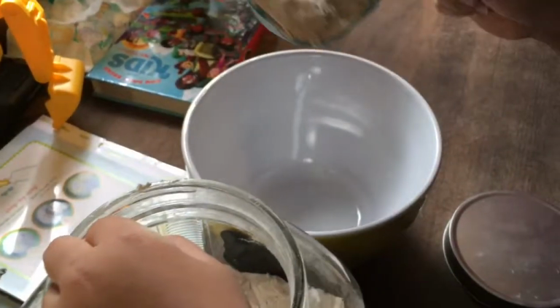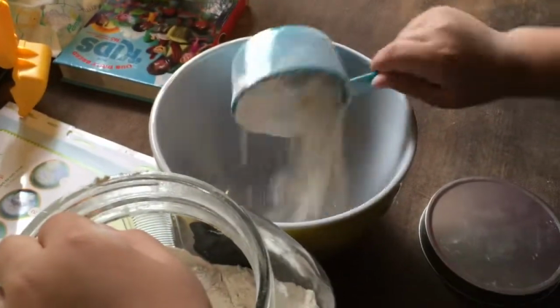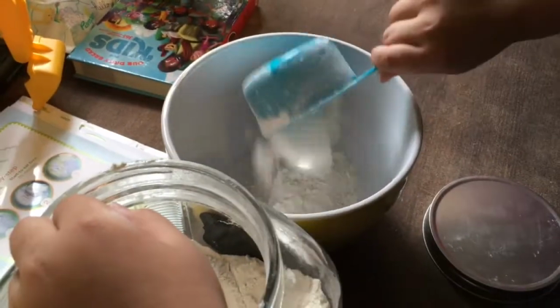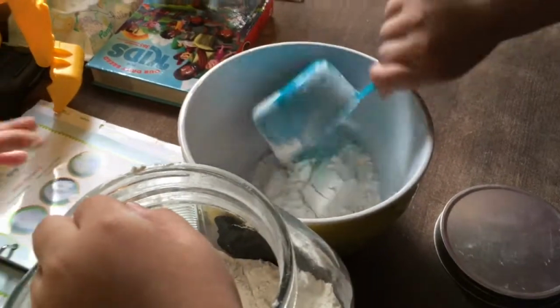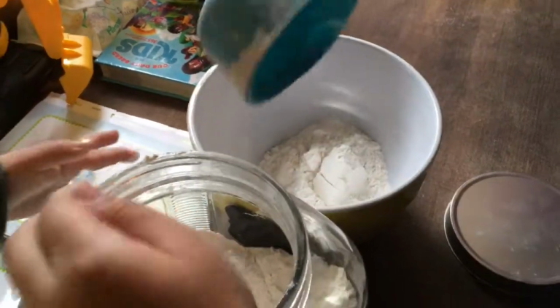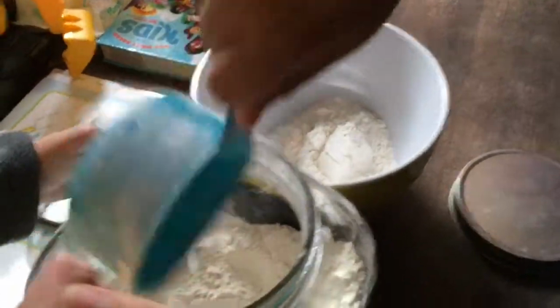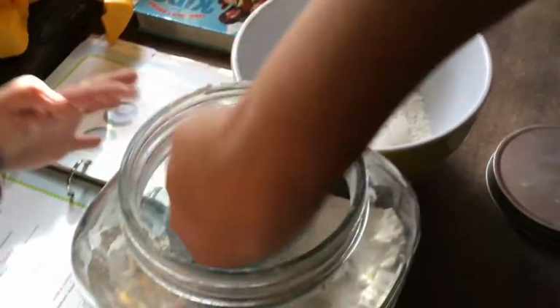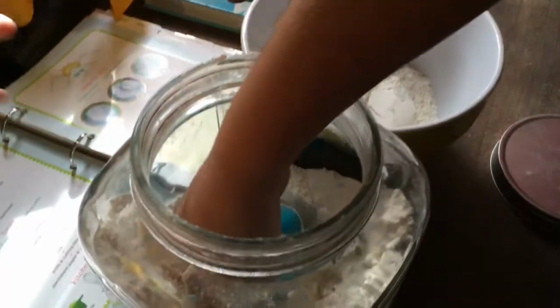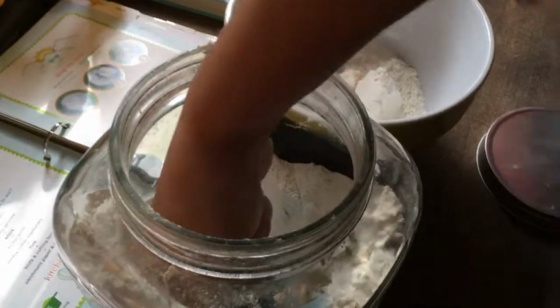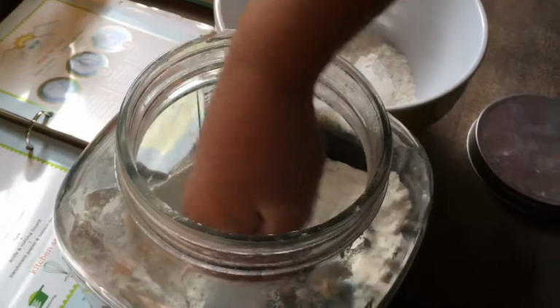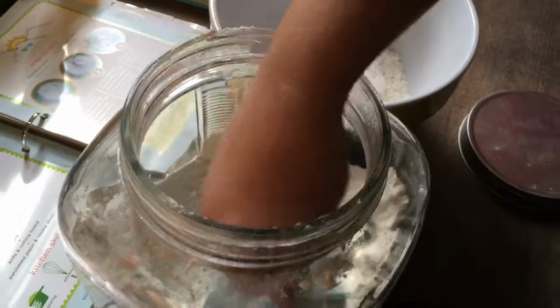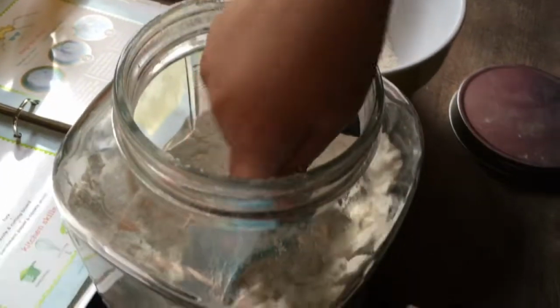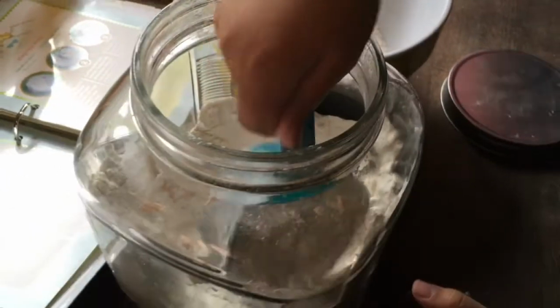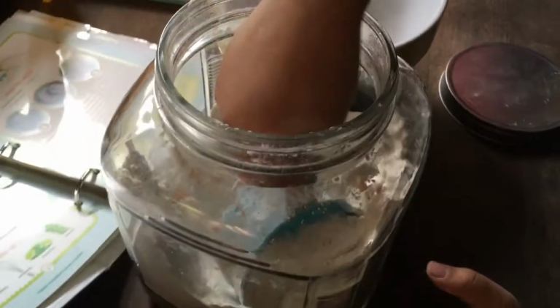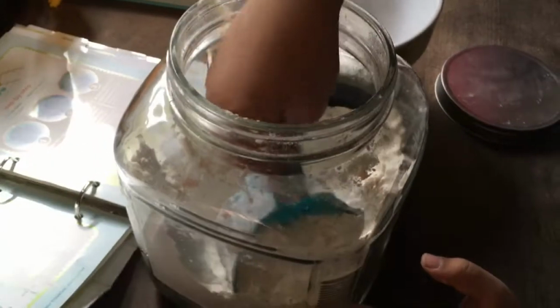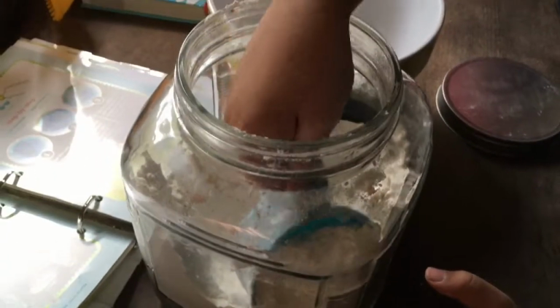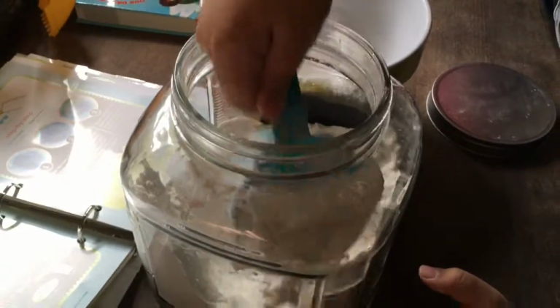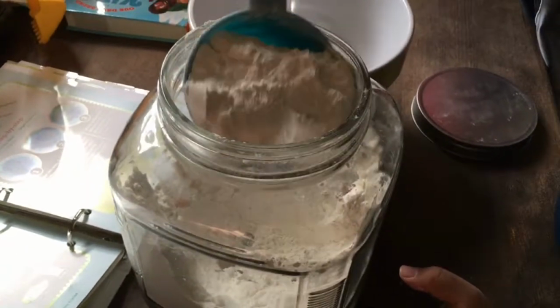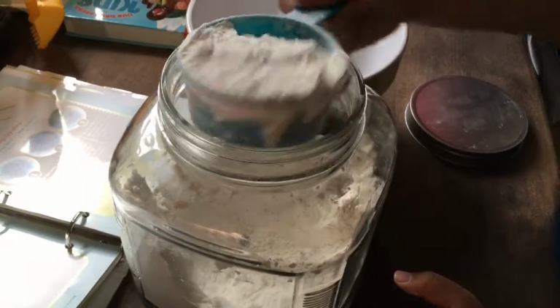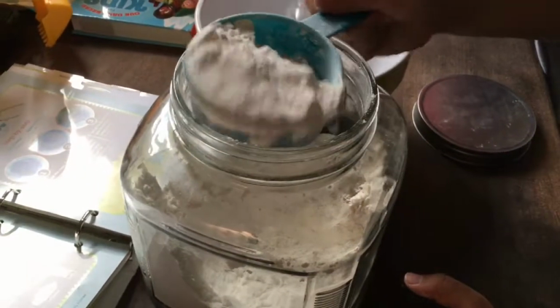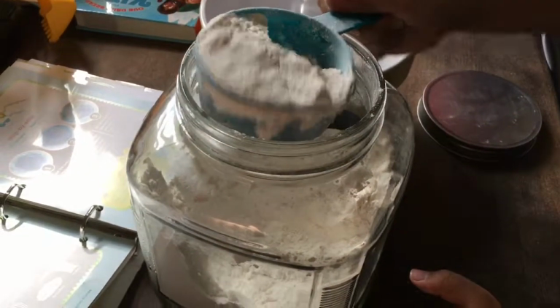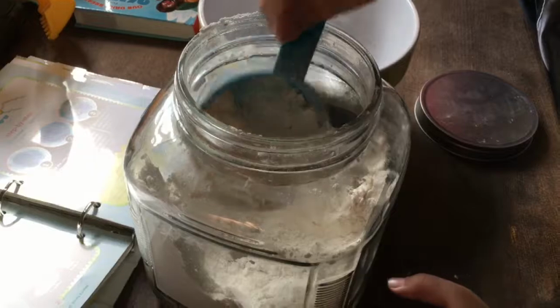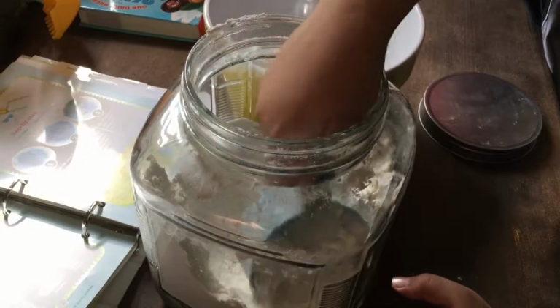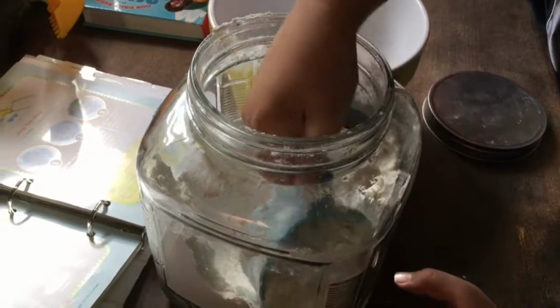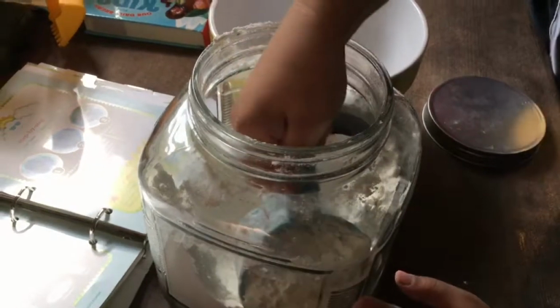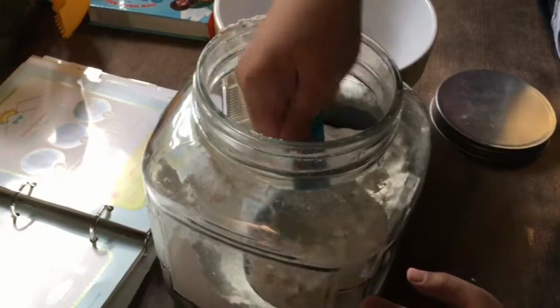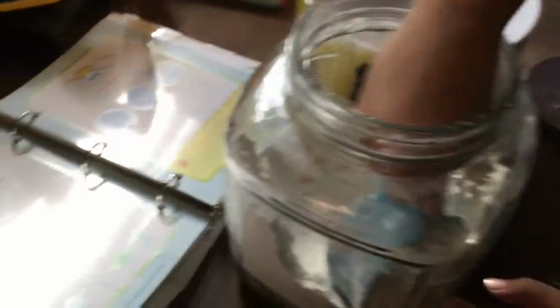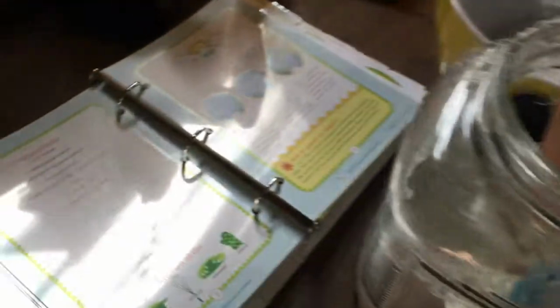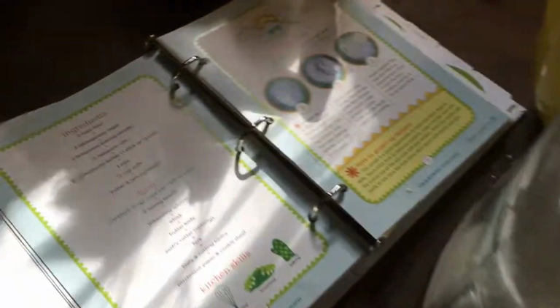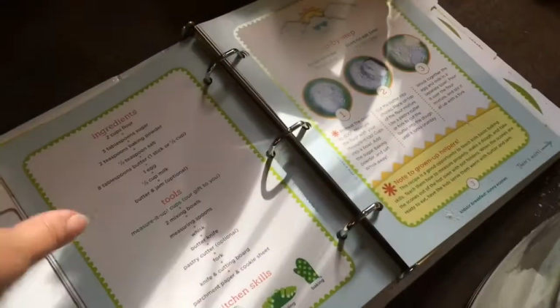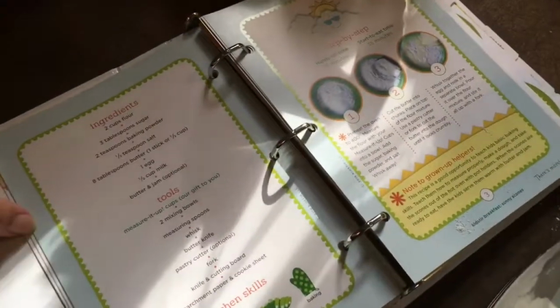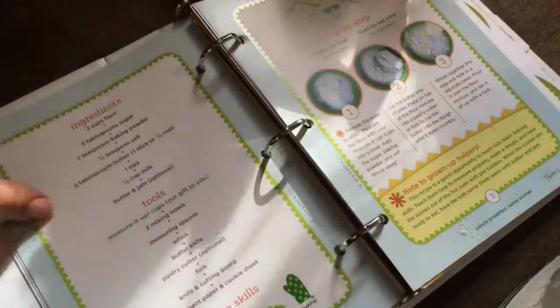Hey, guys! It's Heidi from Bordeaux's Mama. Thanks for tuning in. I thought I would do a fun, silly intro for you guys. We are baking sunny scones today, so I wanted to take you with us through the process. My boys did such a good job, and I hope you enjoy.